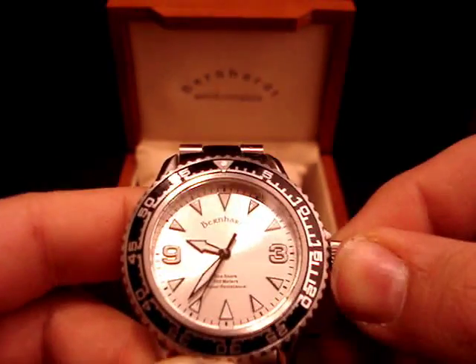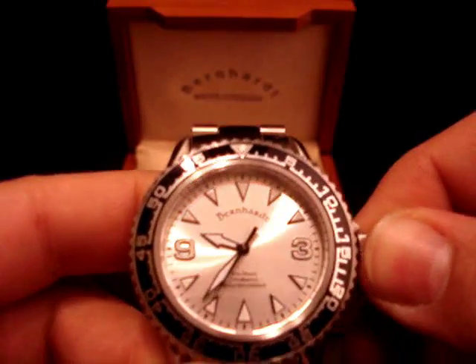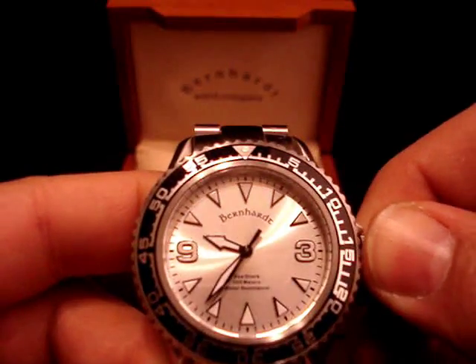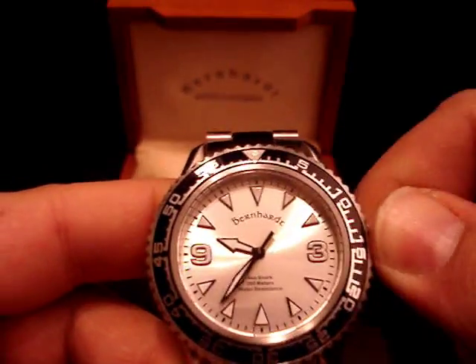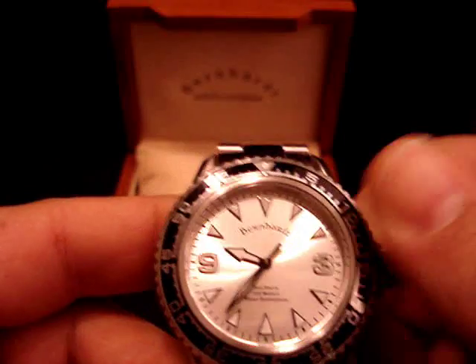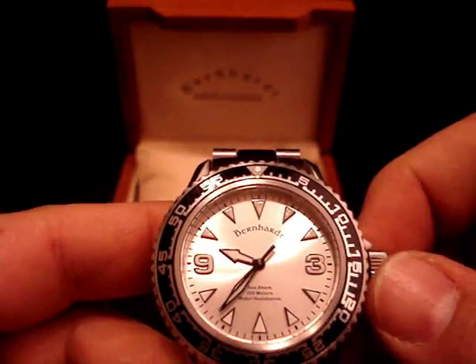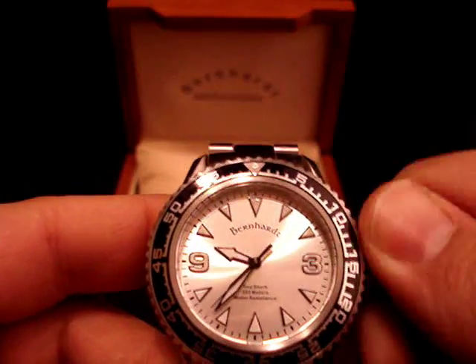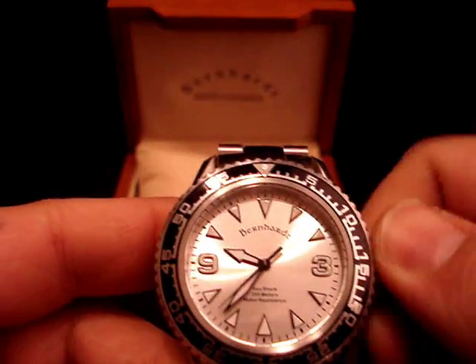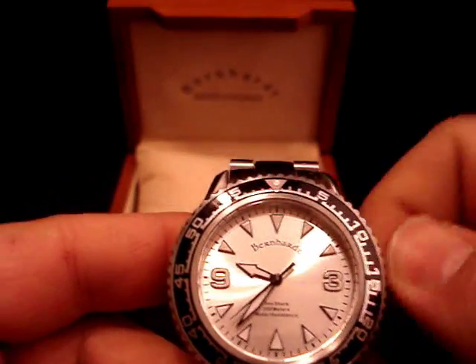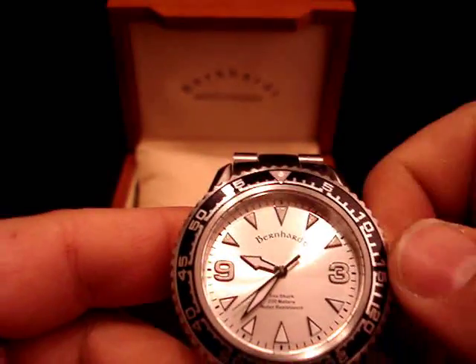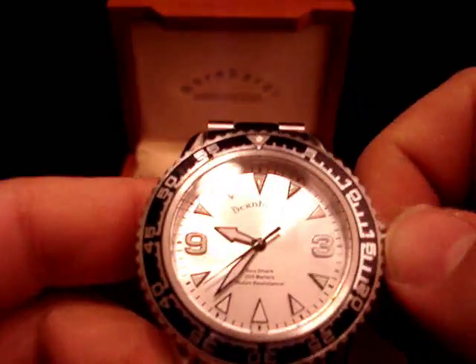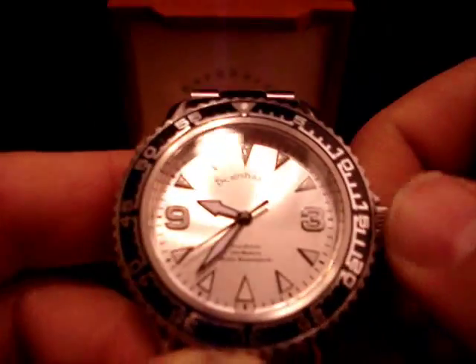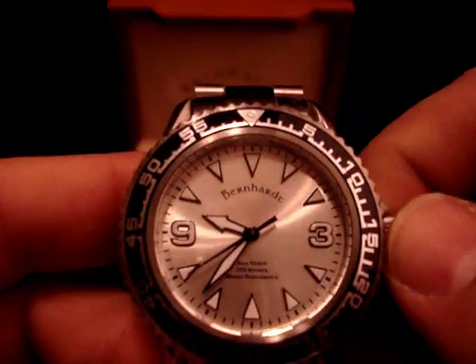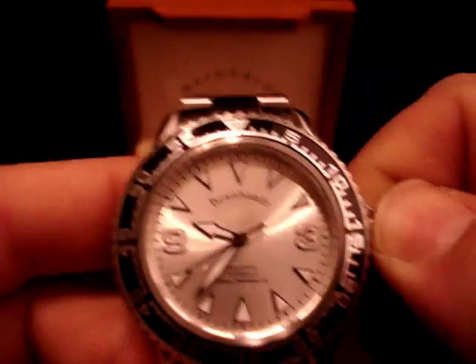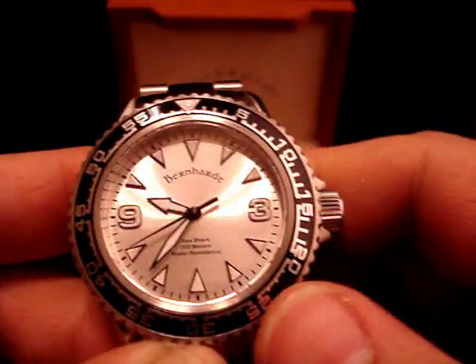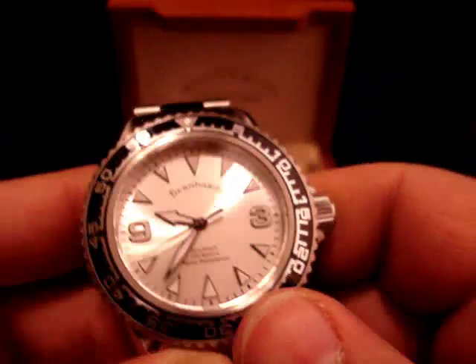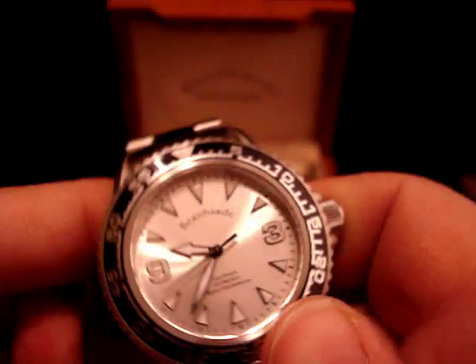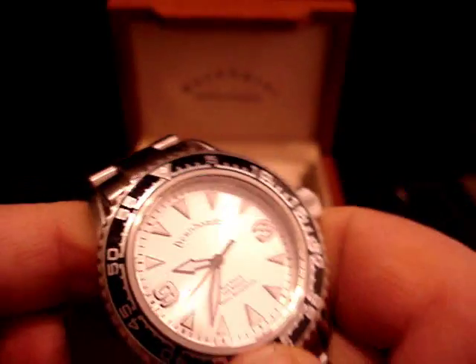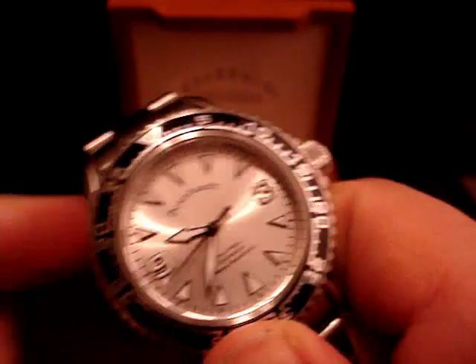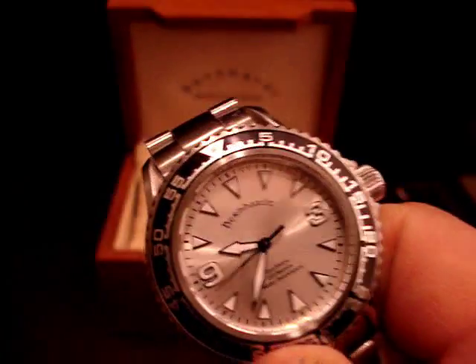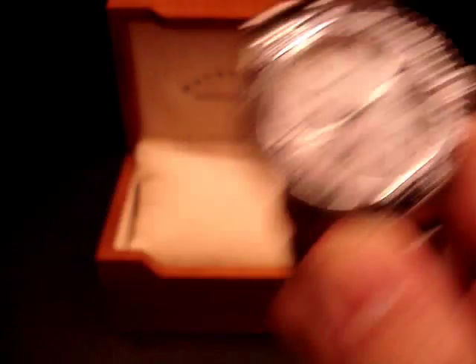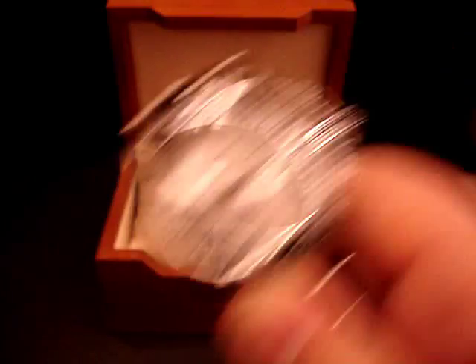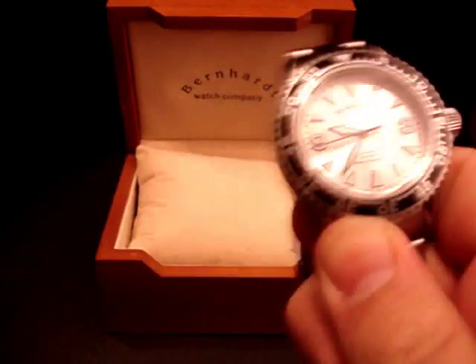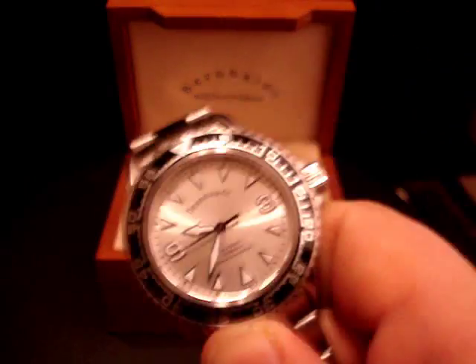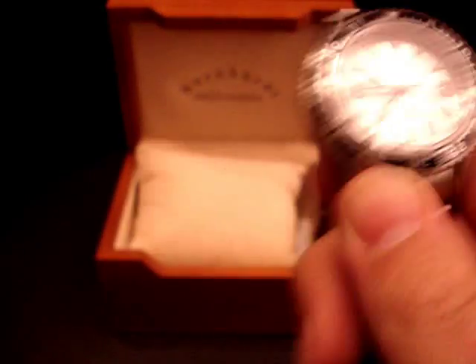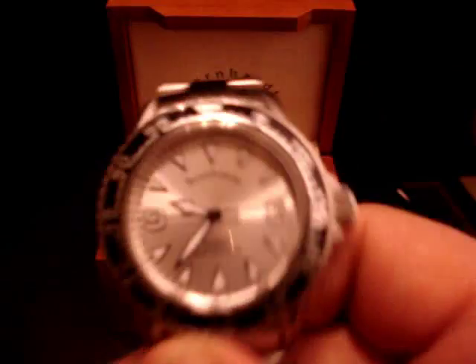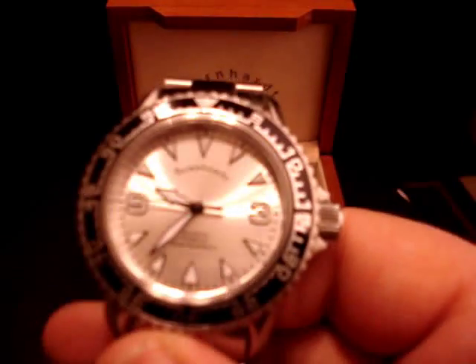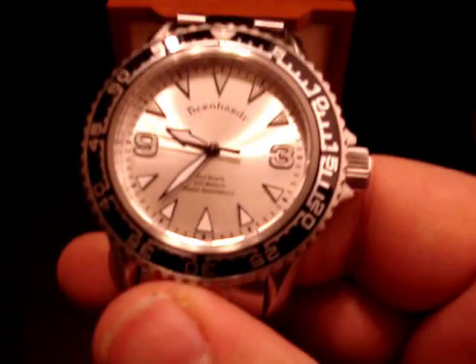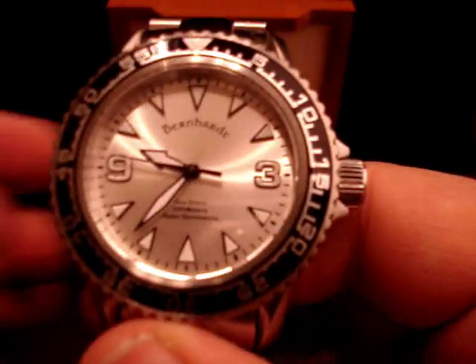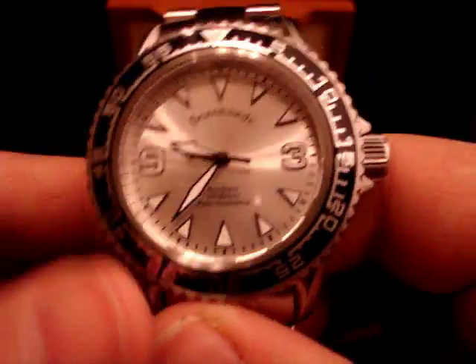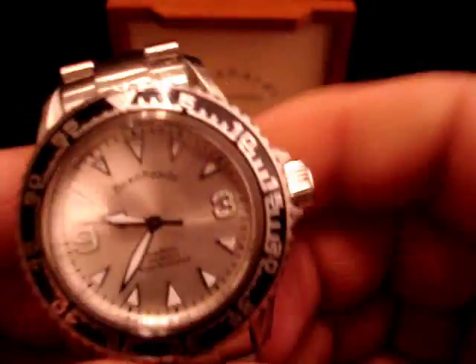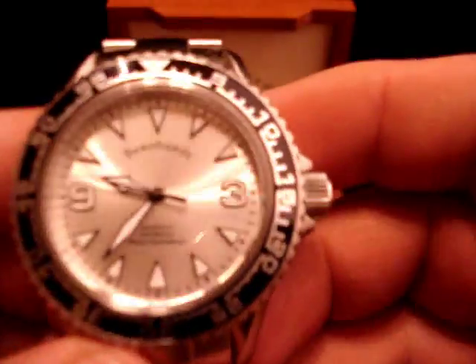It has a screw-down crown, as most divers should have. And it is an automatic movement, so it does wind simply by moving the watch as you wear it.